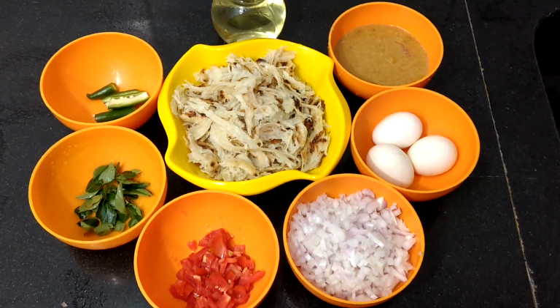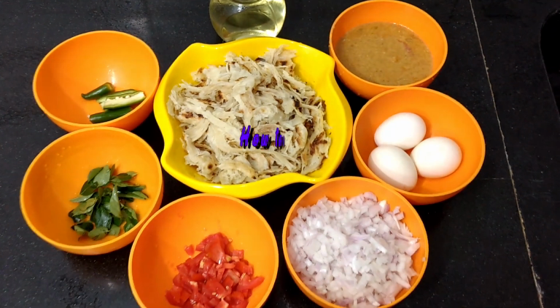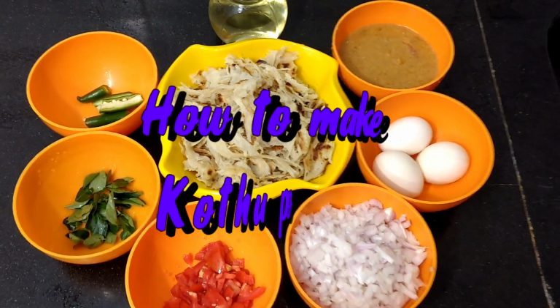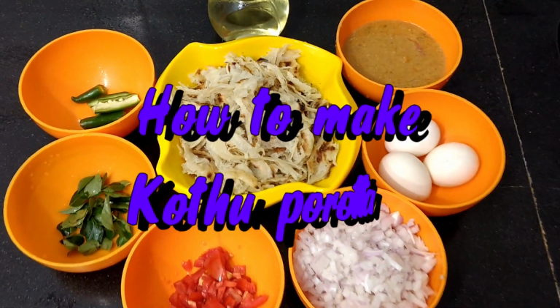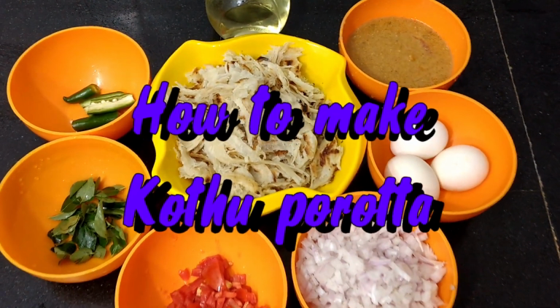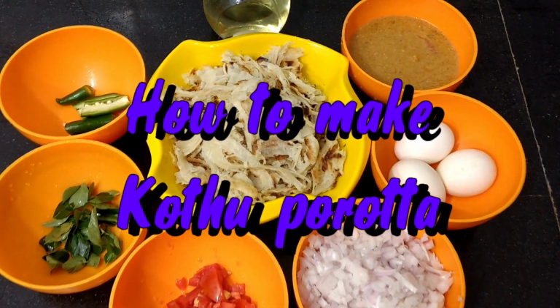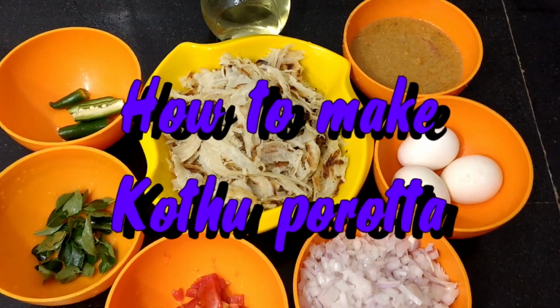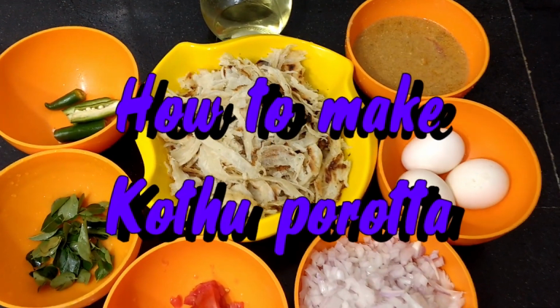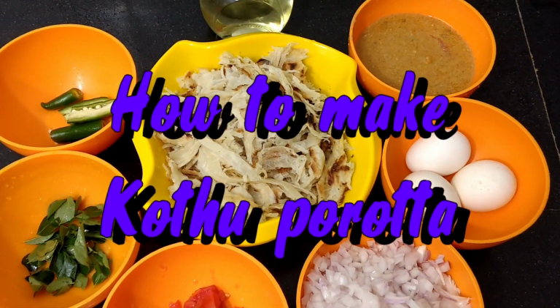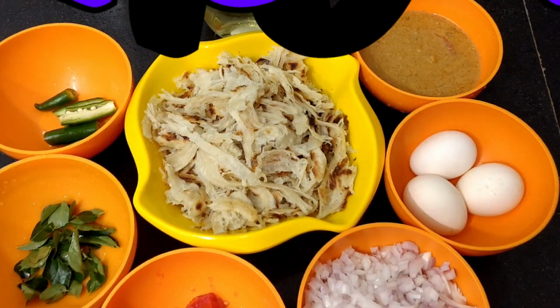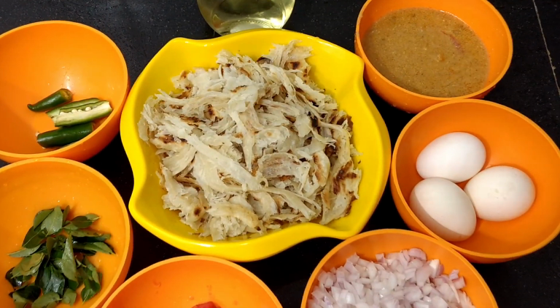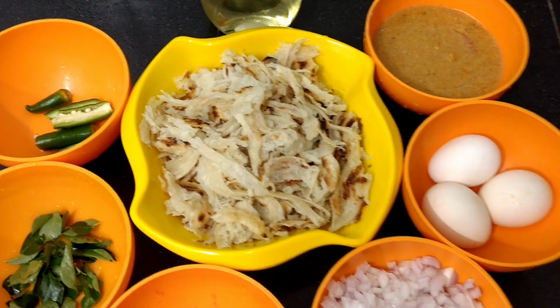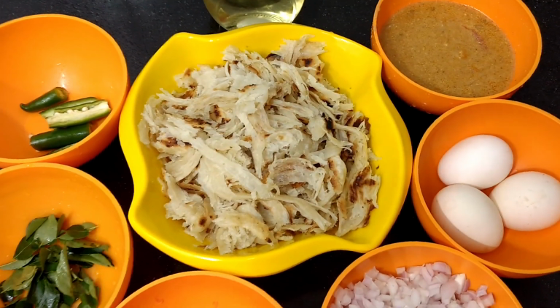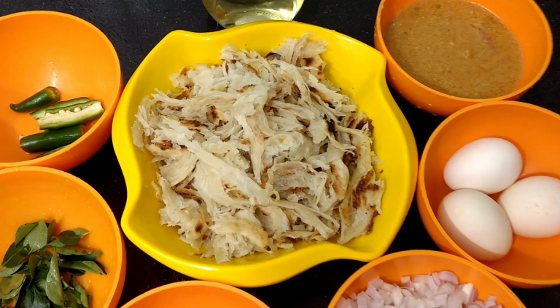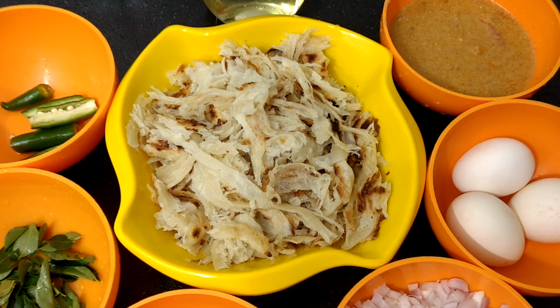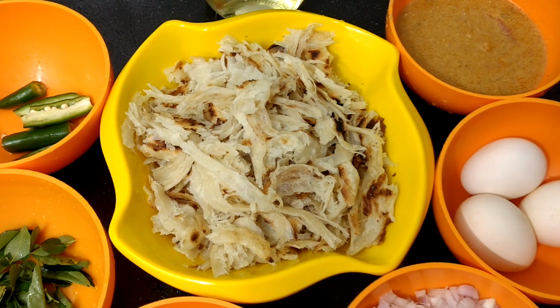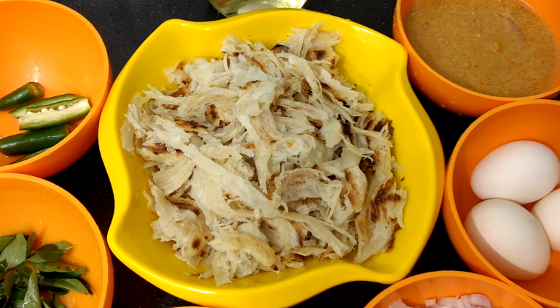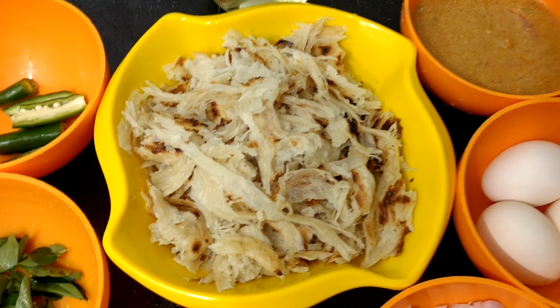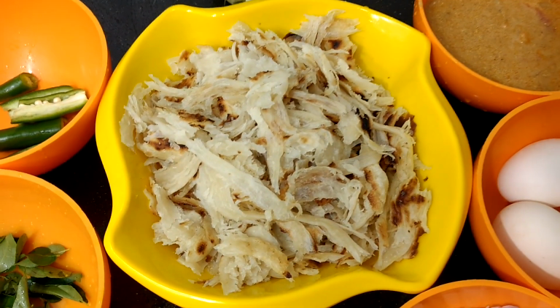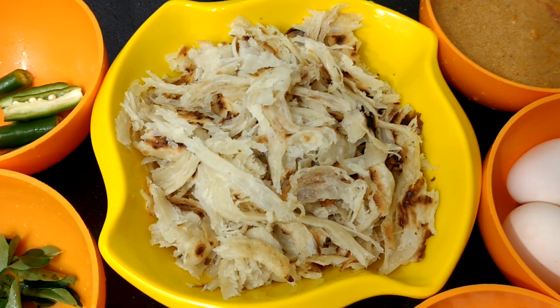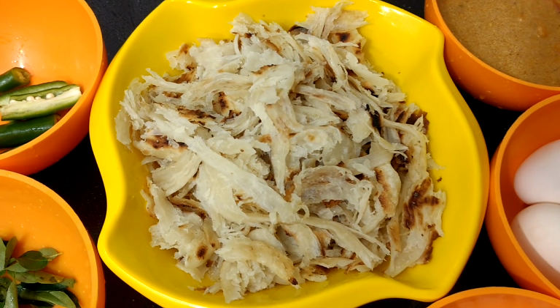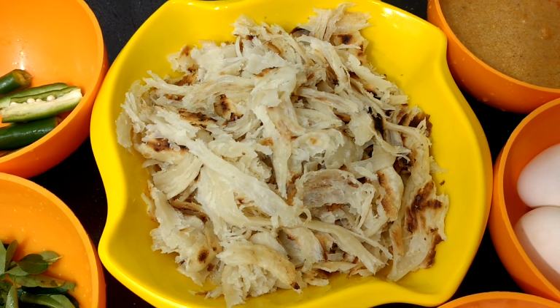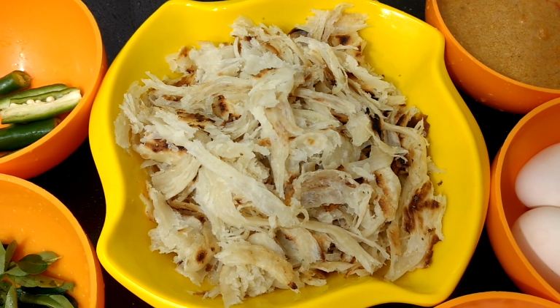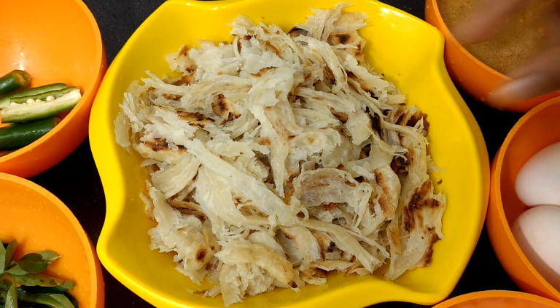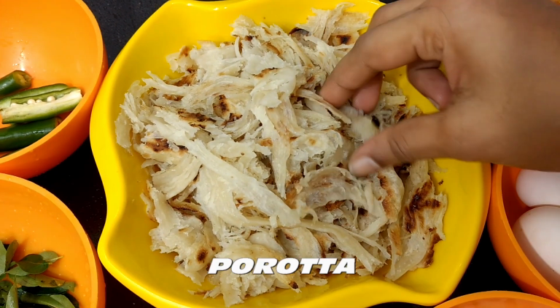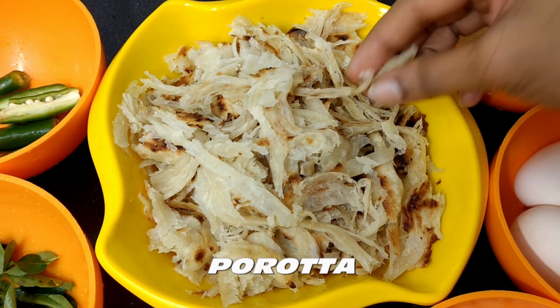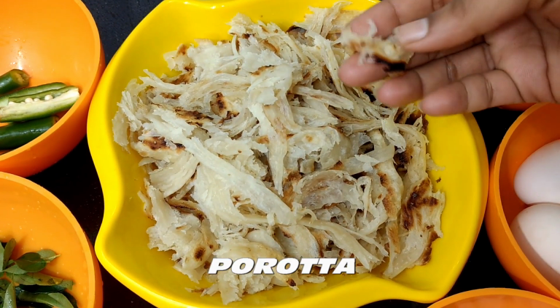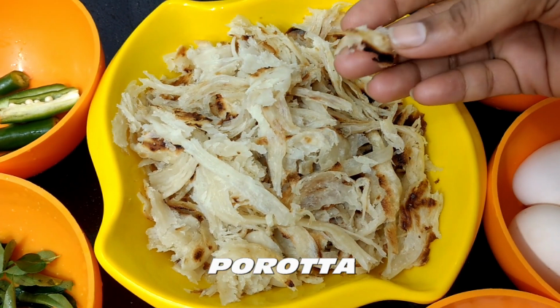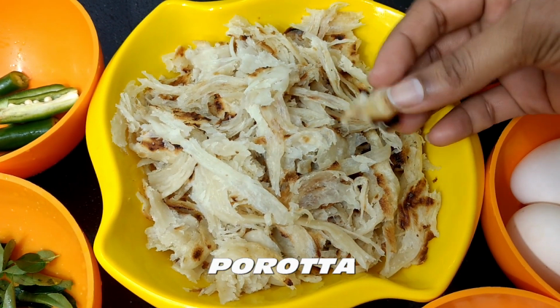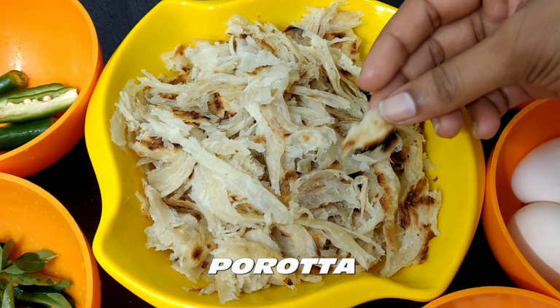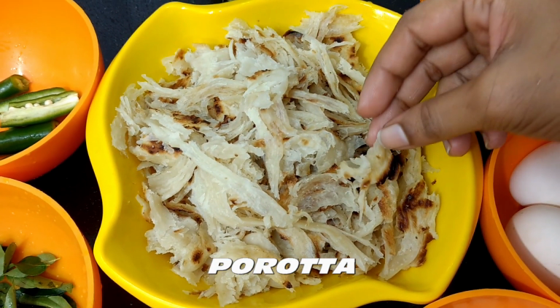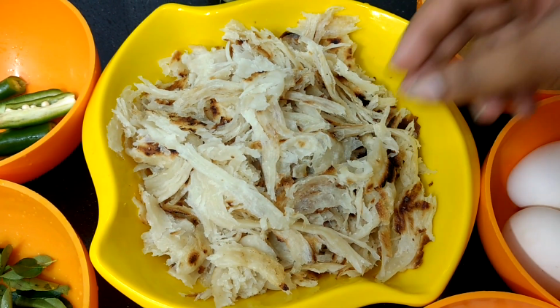Hi friends, welcome to my channel. I am going to make a small parota. For this, I will make a small pizza with 3 parotas.